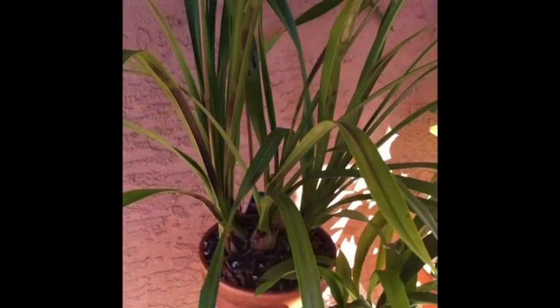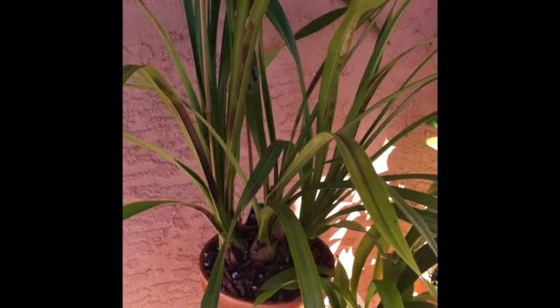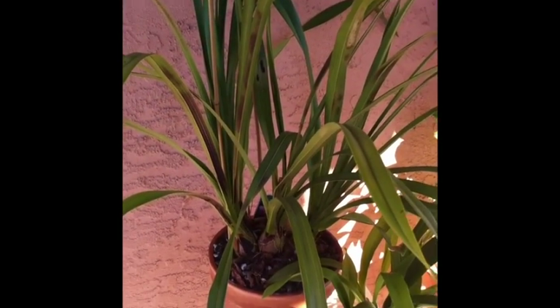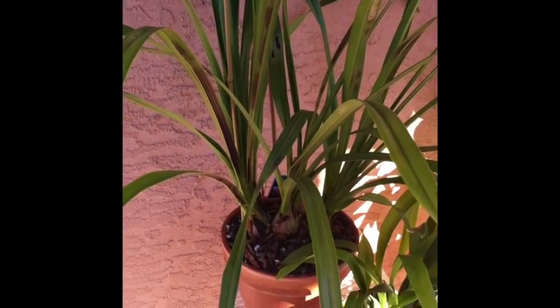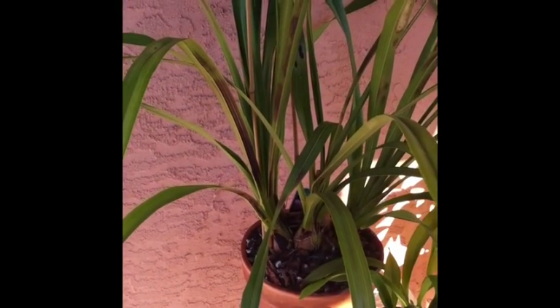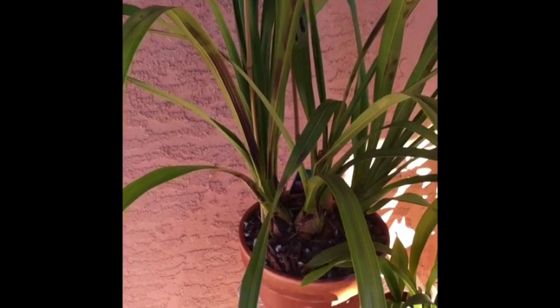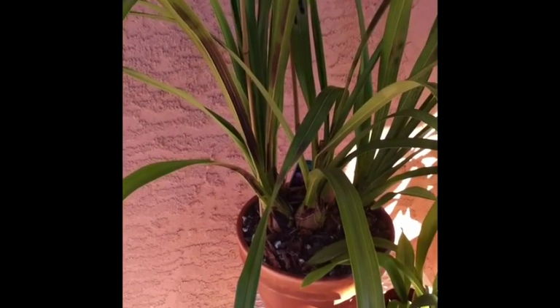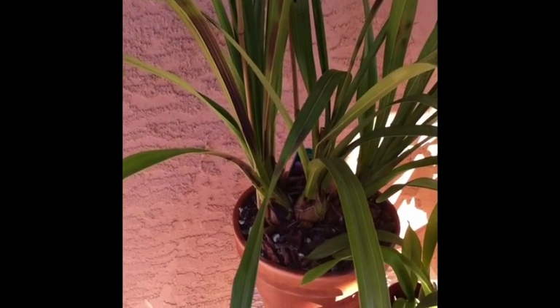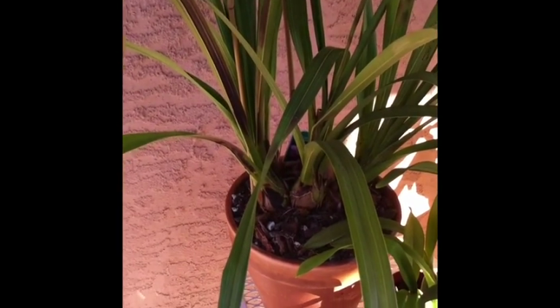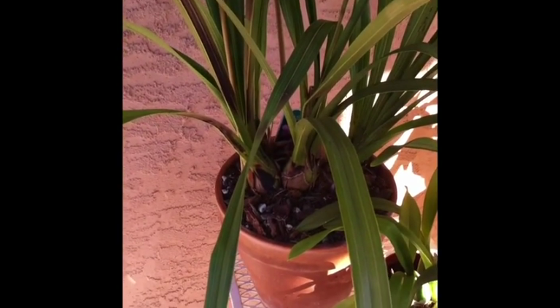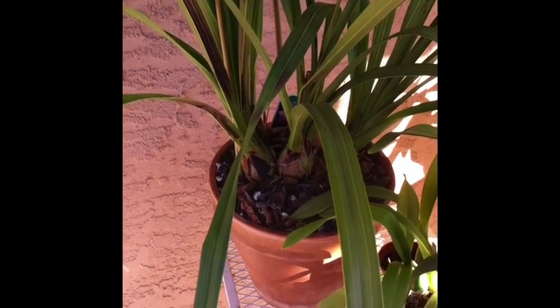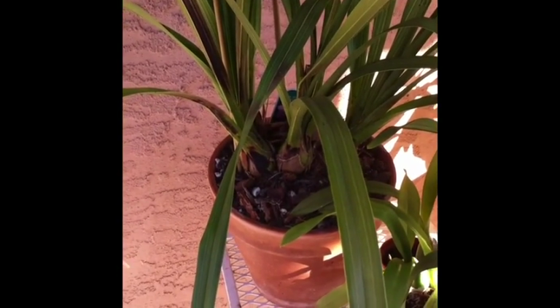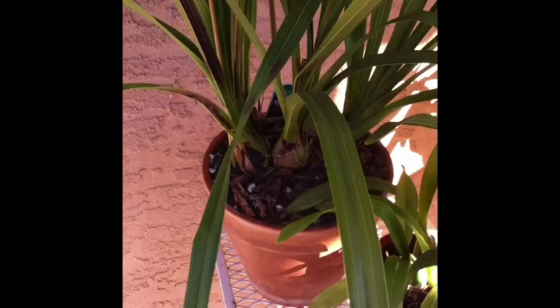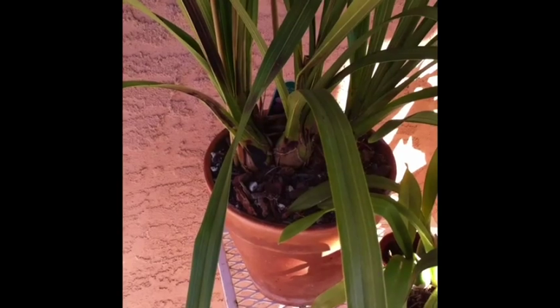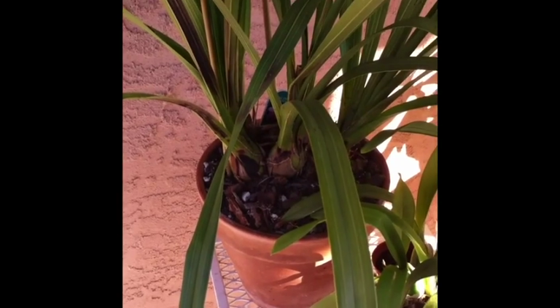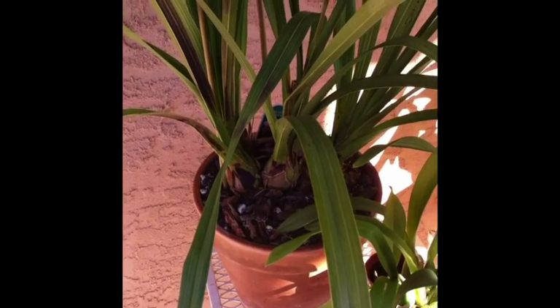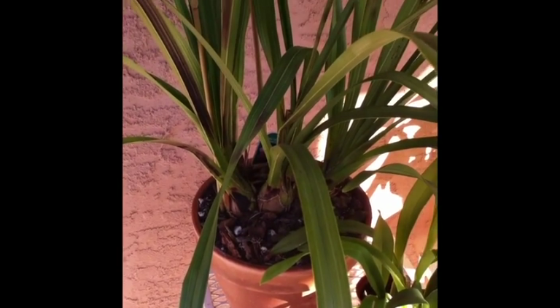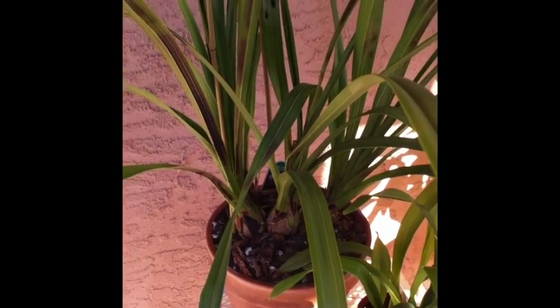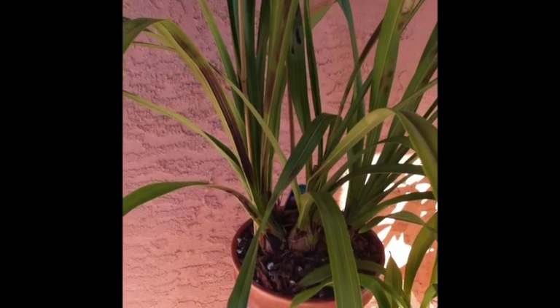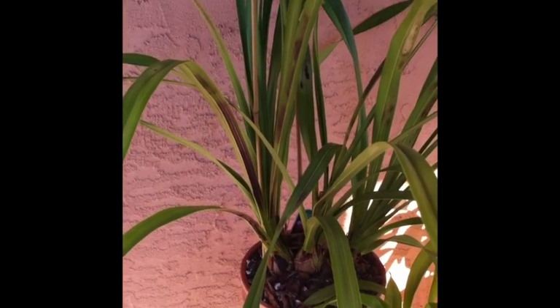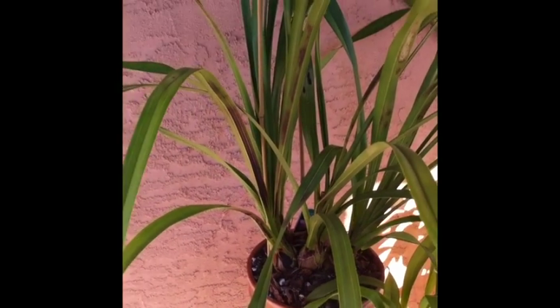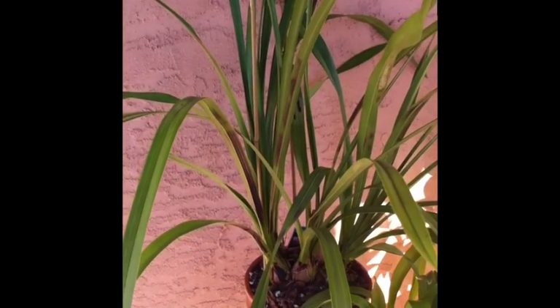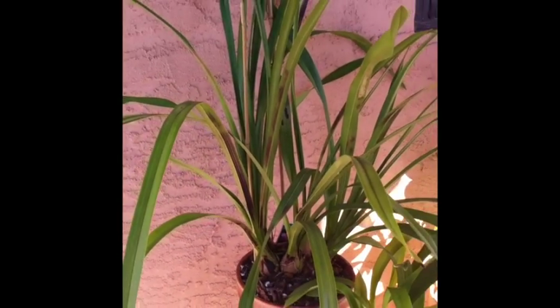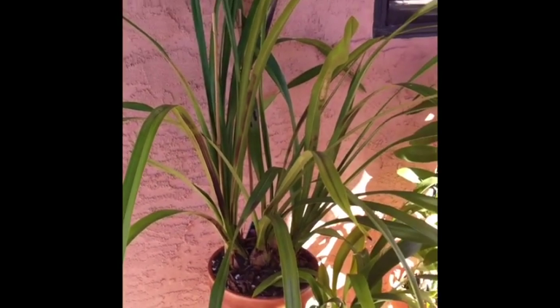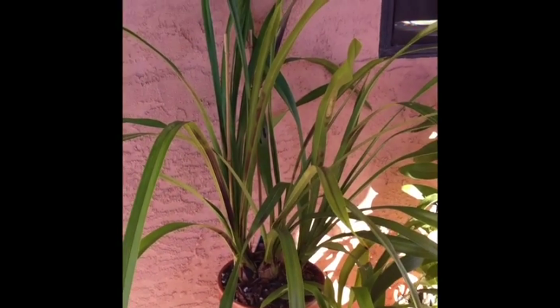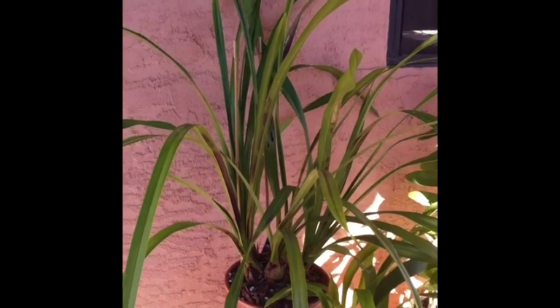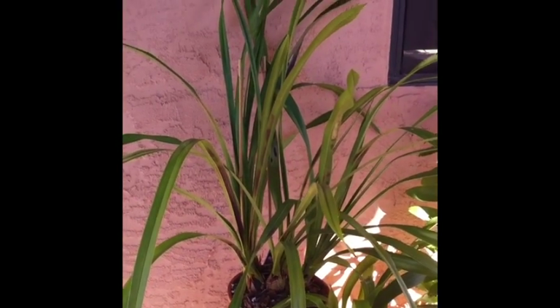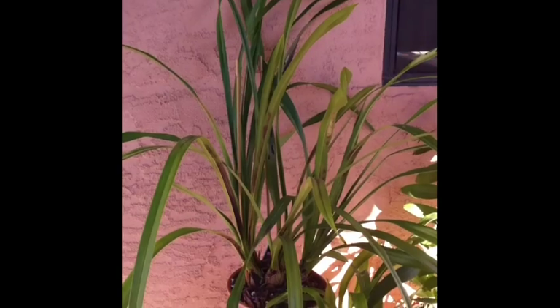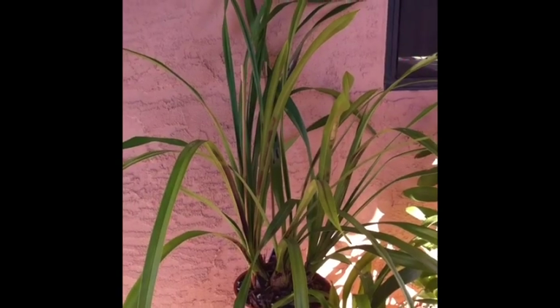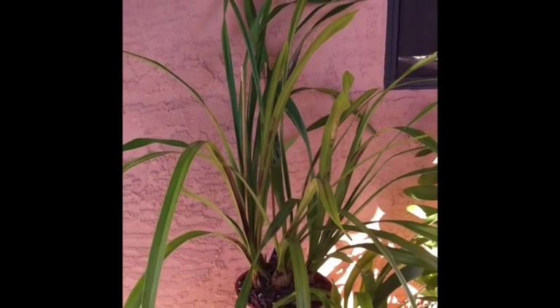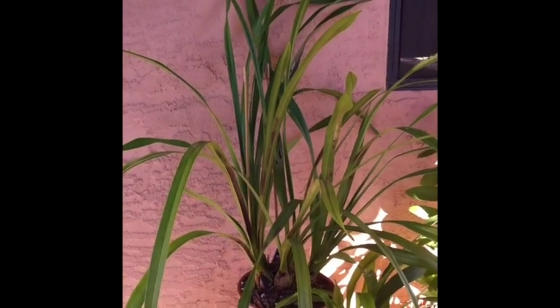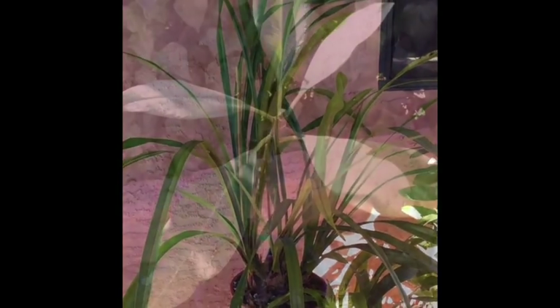And this cymbidium, if you guys remember, I bought back in November or maybe late October. I repotted her into a clay pot and she's doing really well.